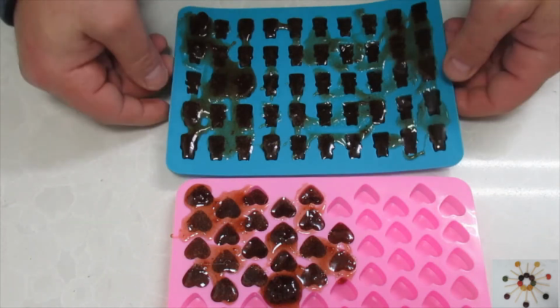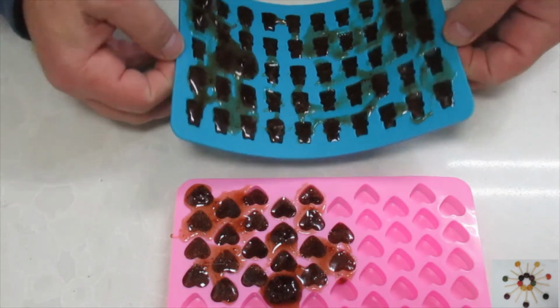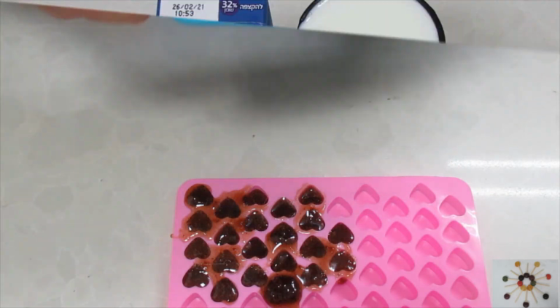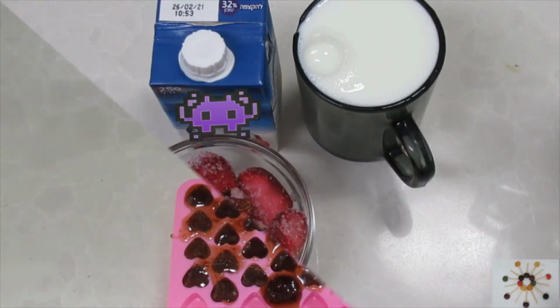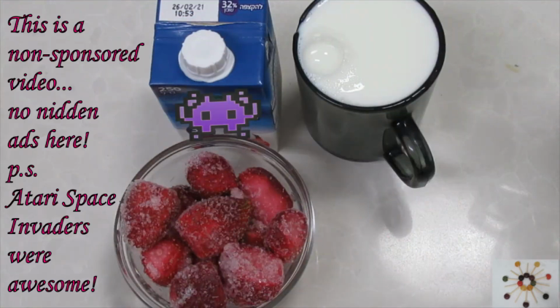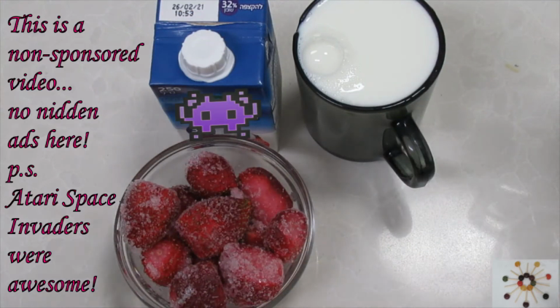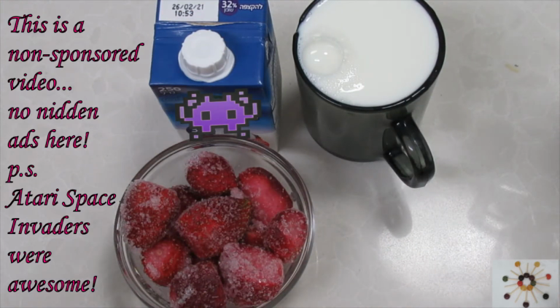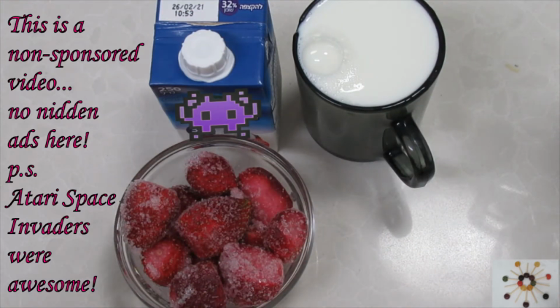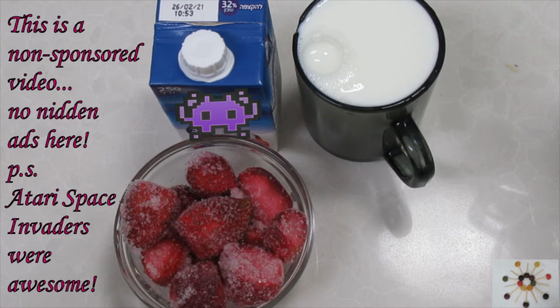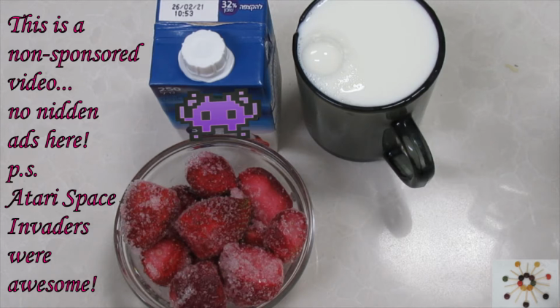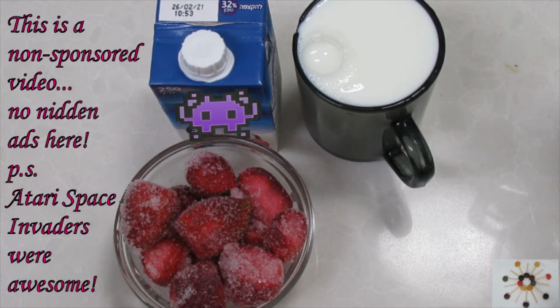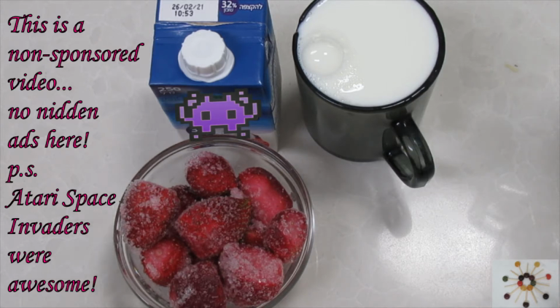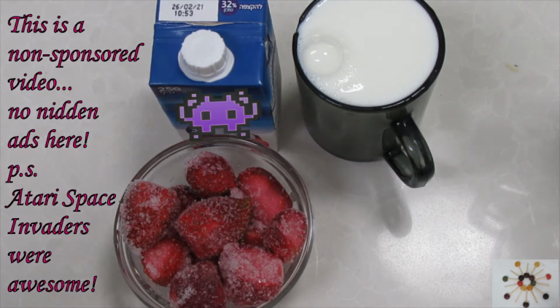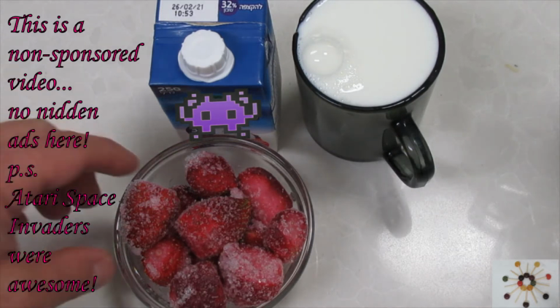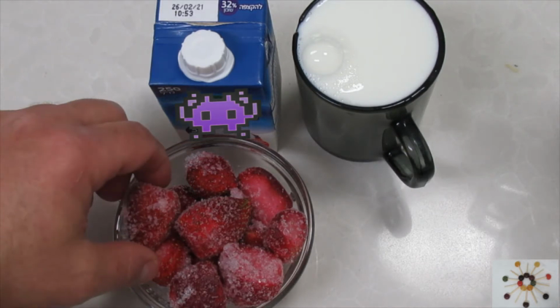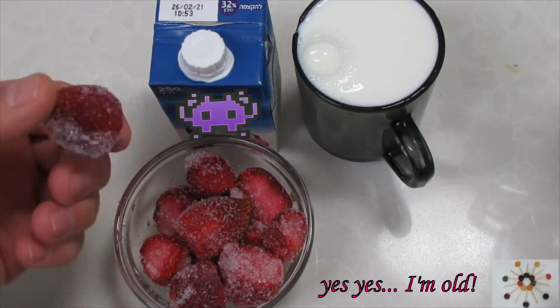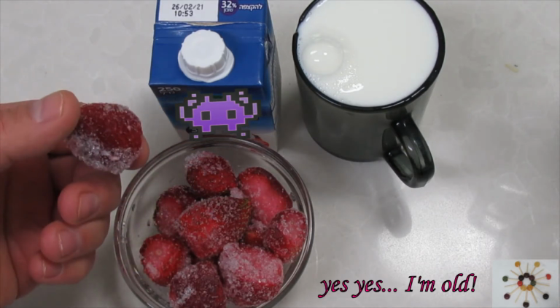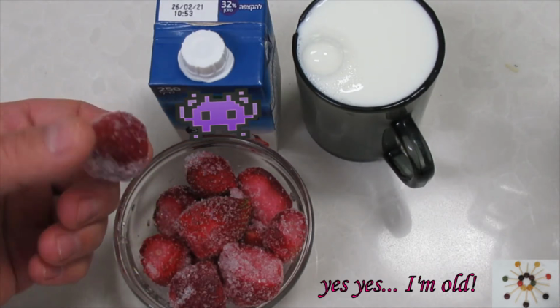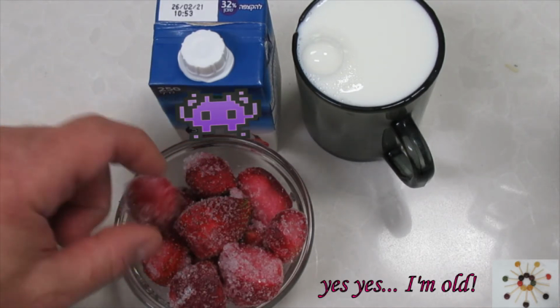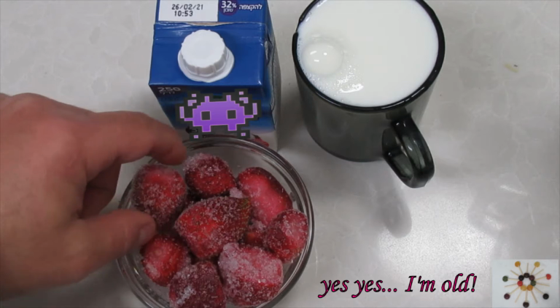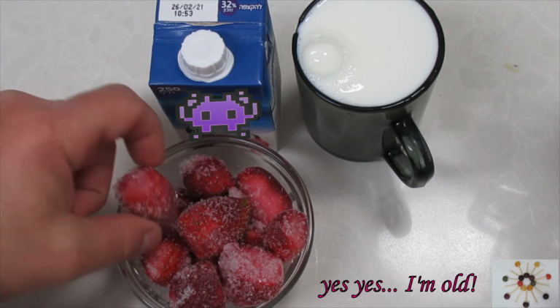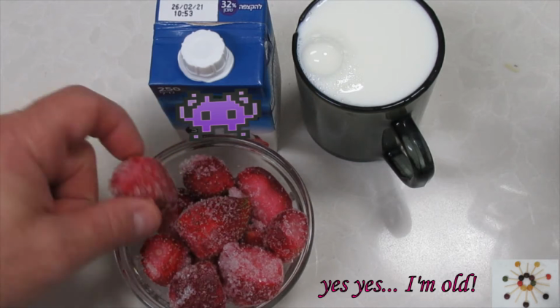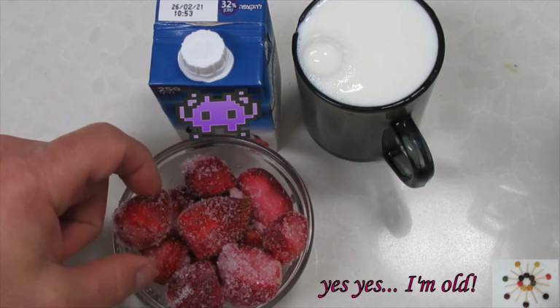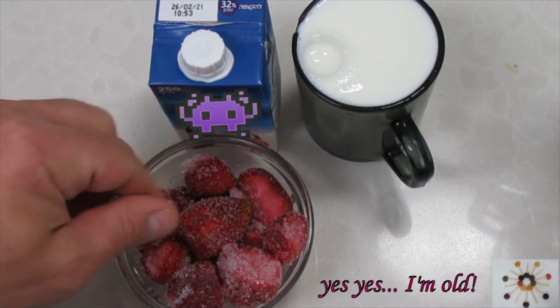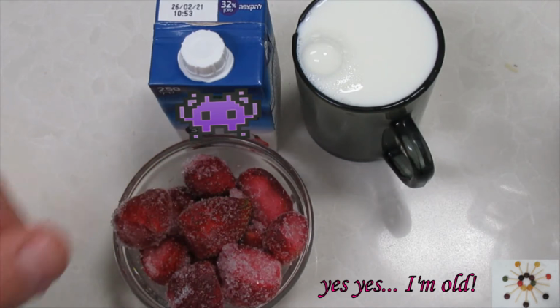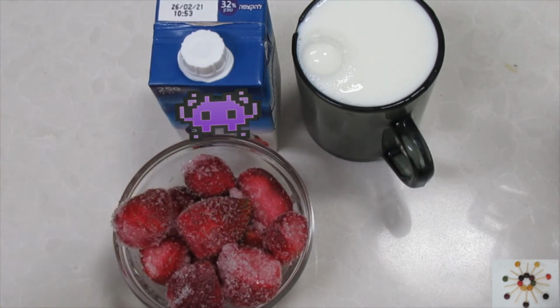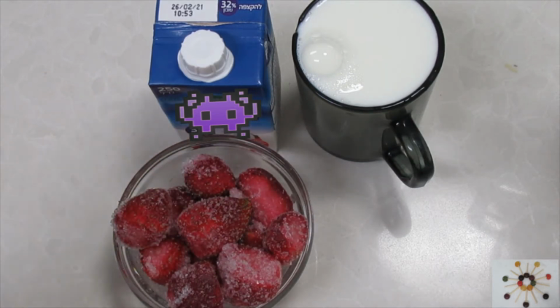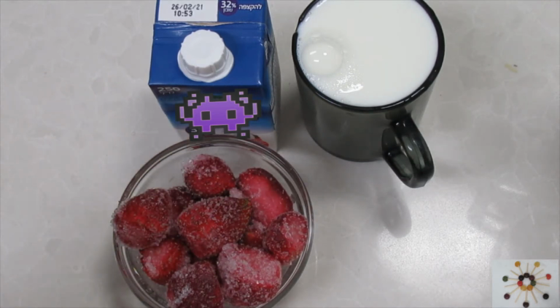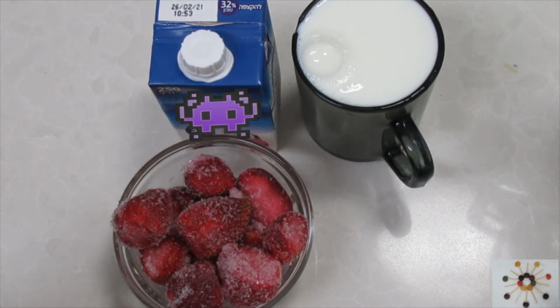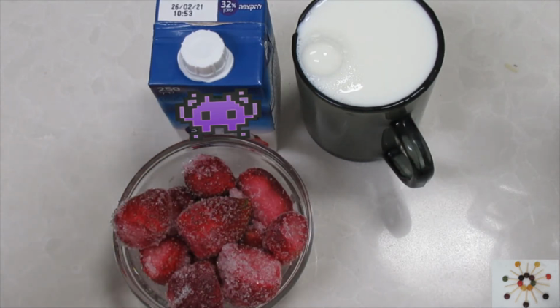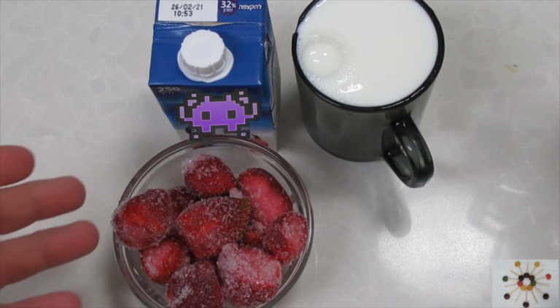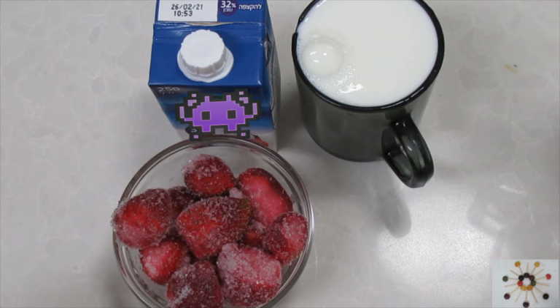While our gummy bears are hardening in the fridge, I've got some frozen strawberries from last season and we're going to make our strawberry ice cream.